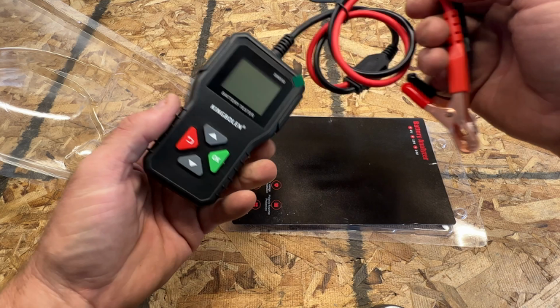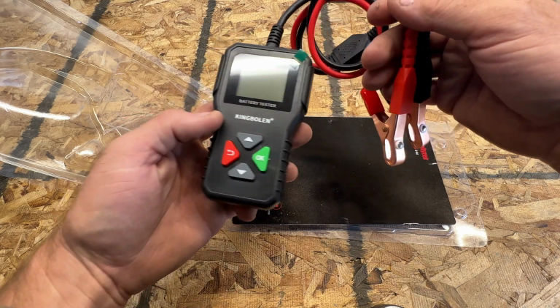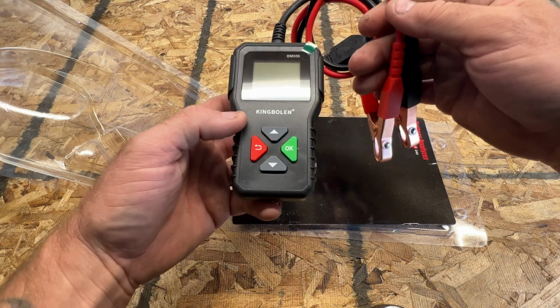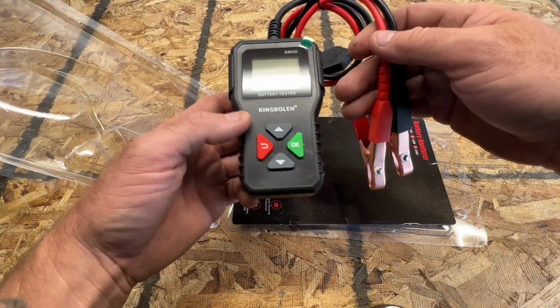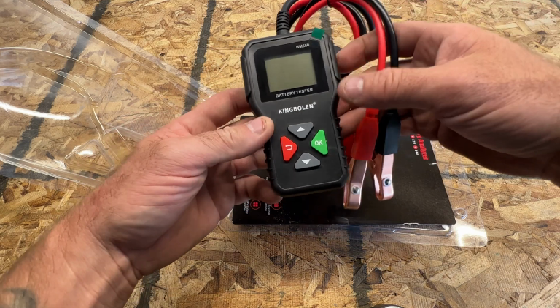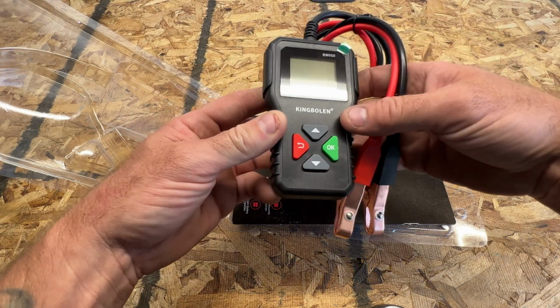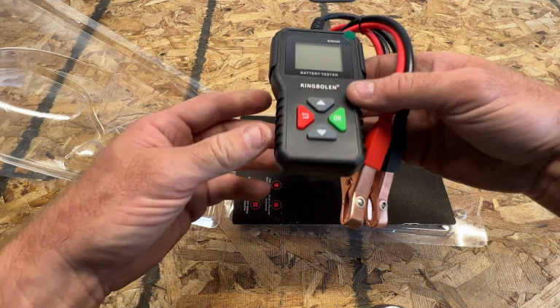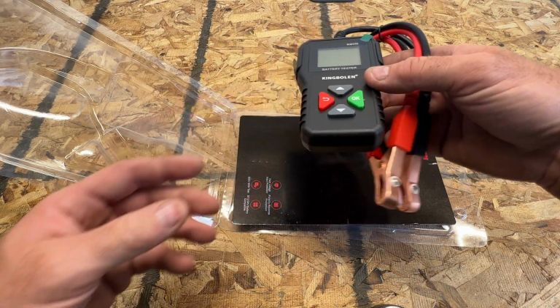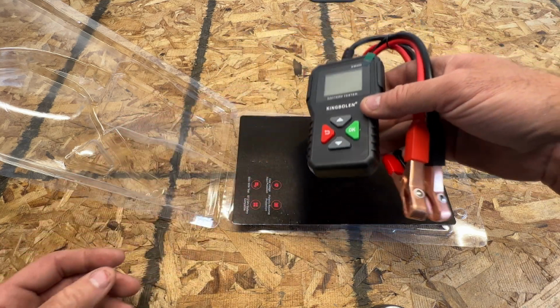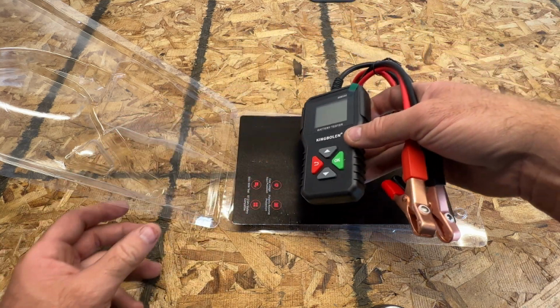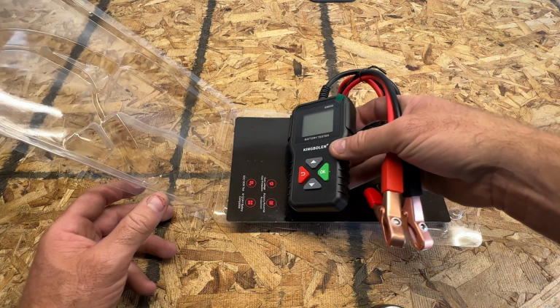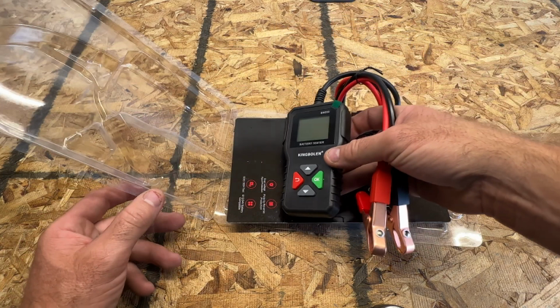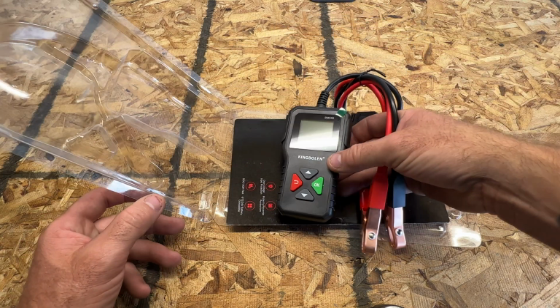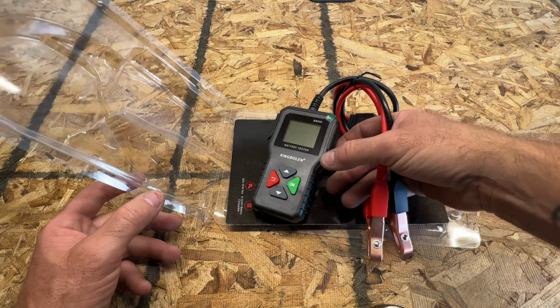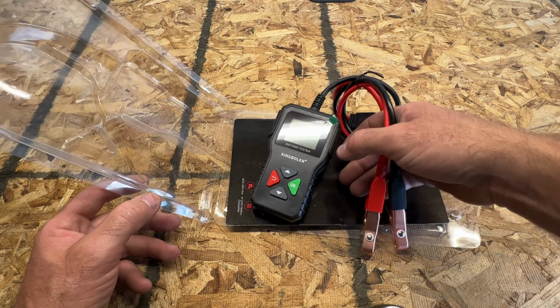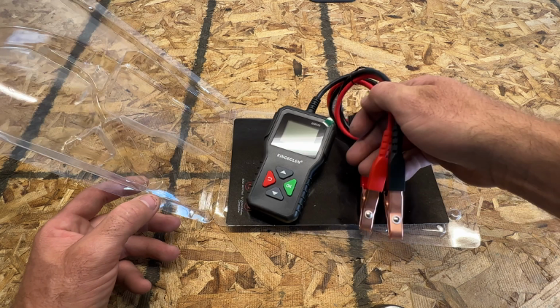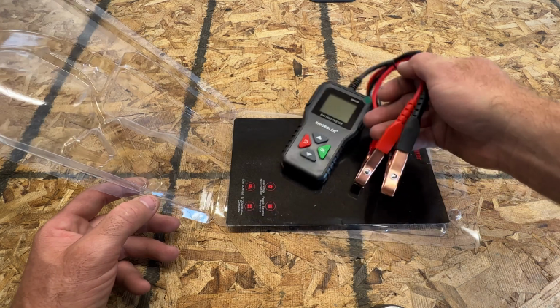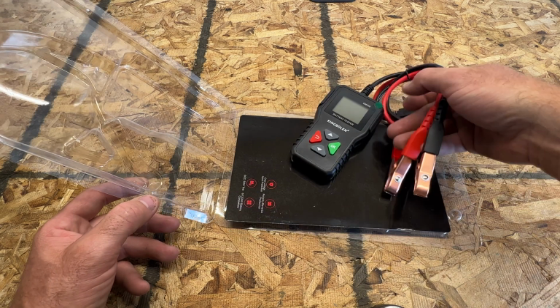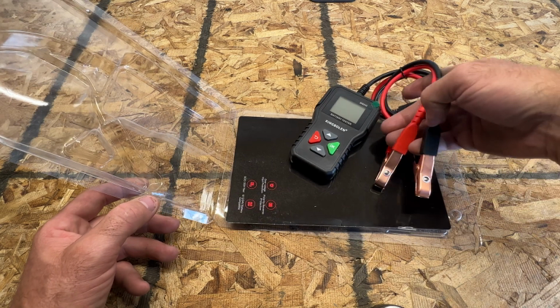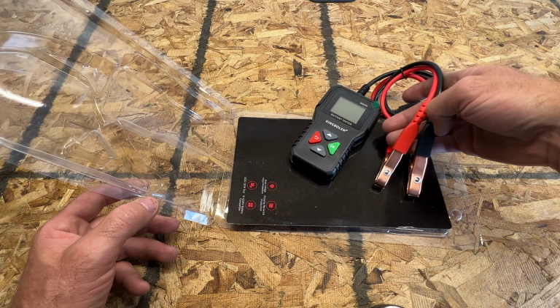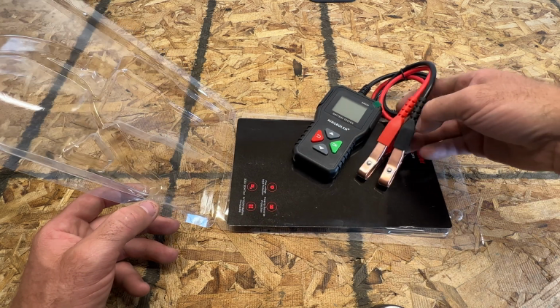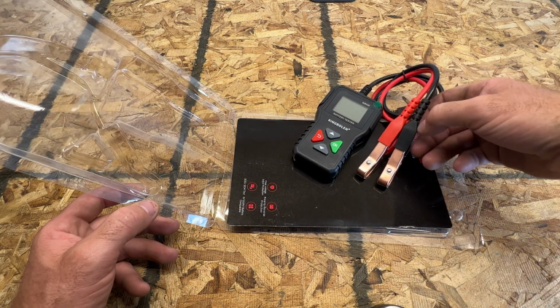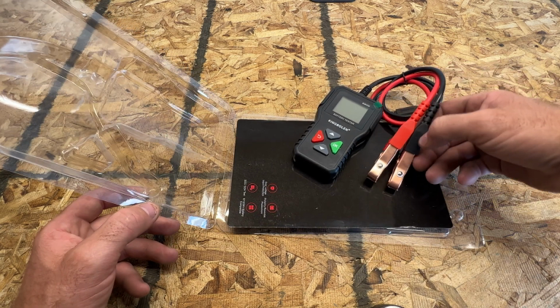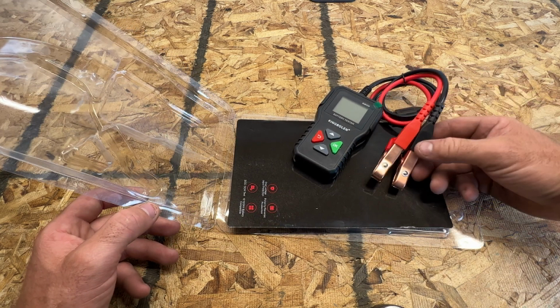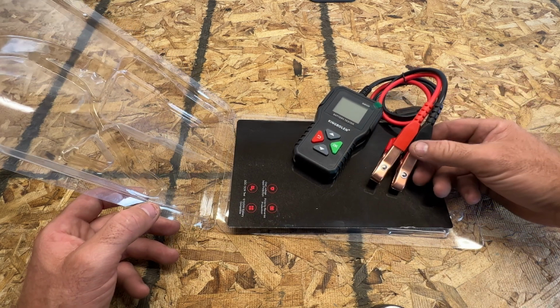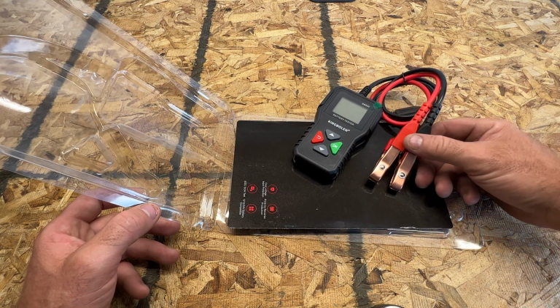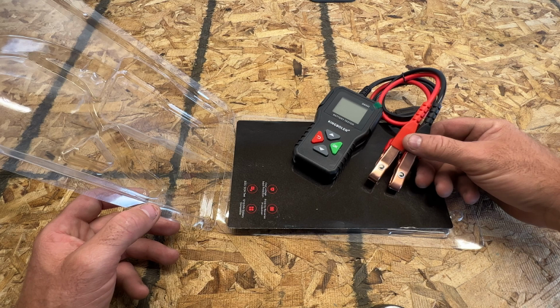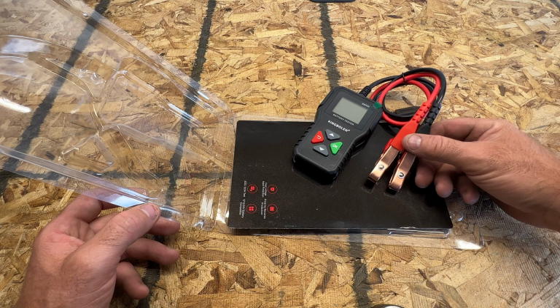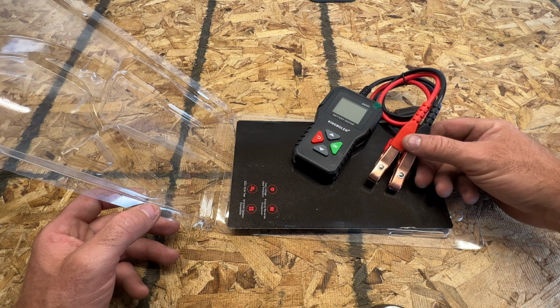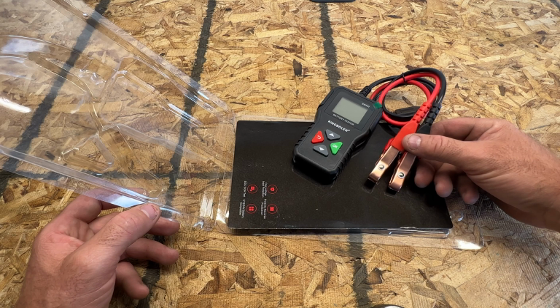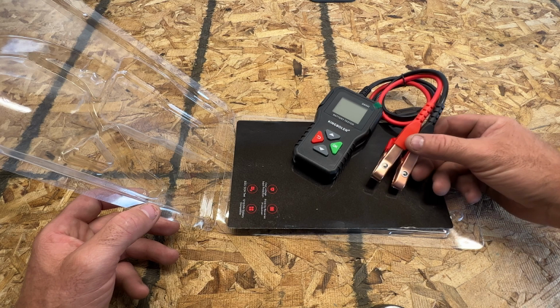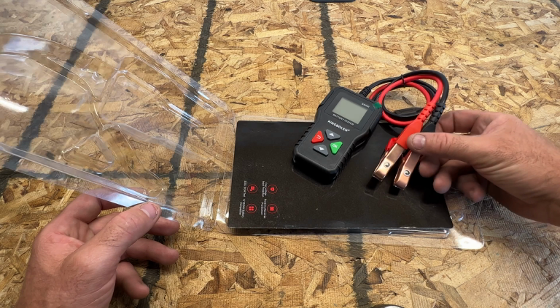We'll go ahead and try this on a couple of vehicles. I got one with a good battery, and then I also got another car that's been sitting a while and it won't start — it's going to need a jump, but we'll see what it says for that vehicle as well.